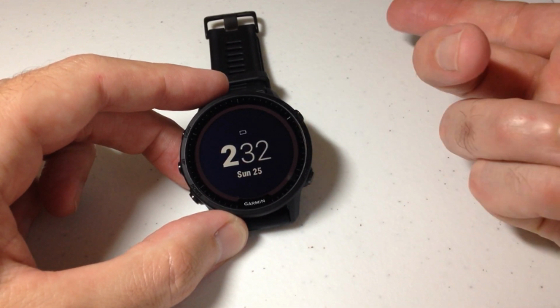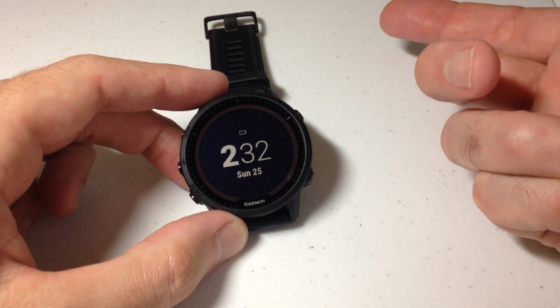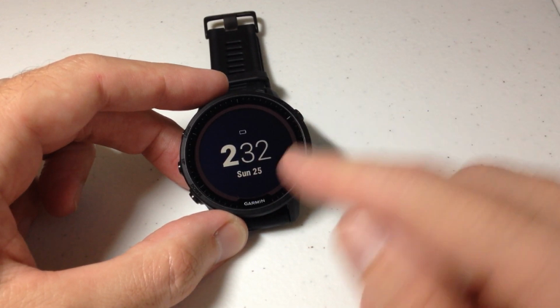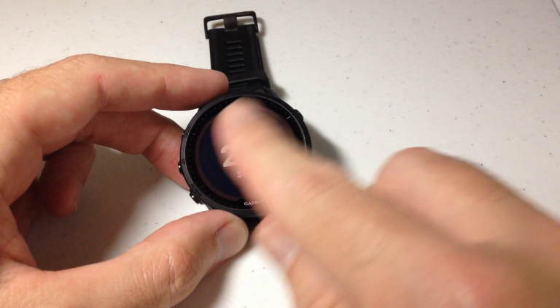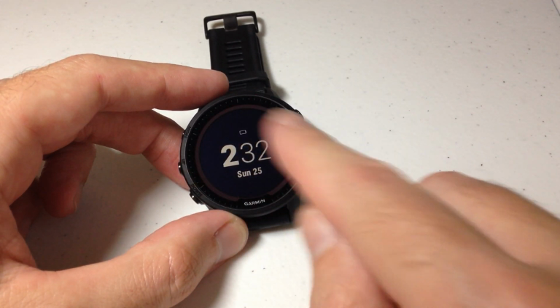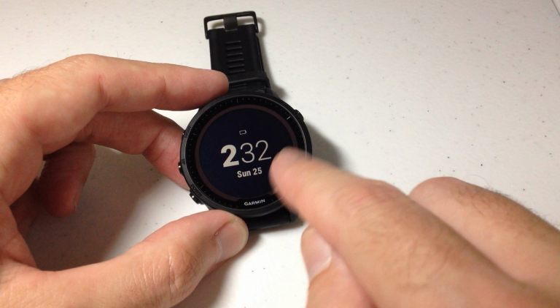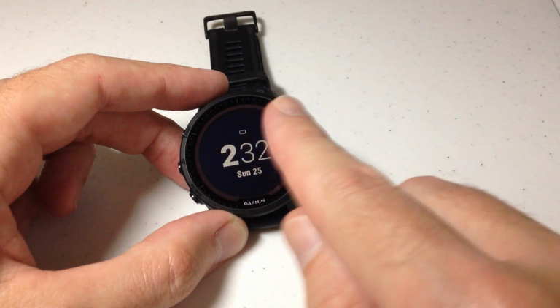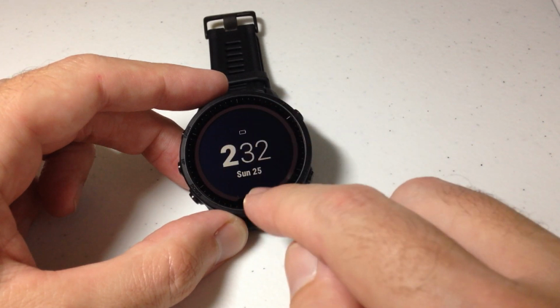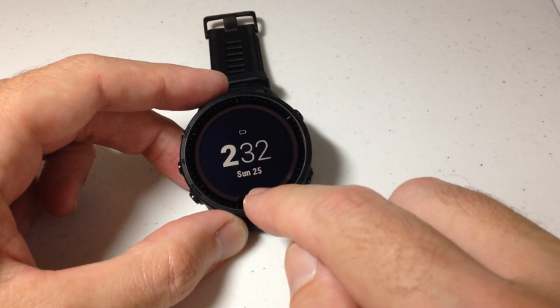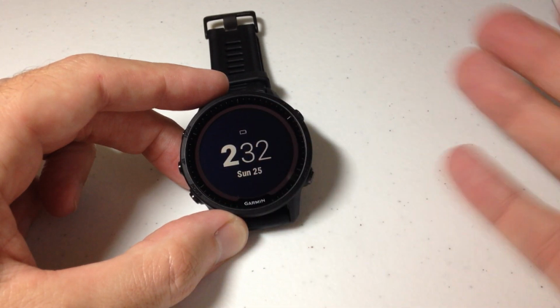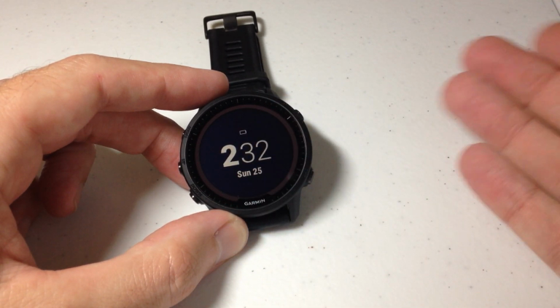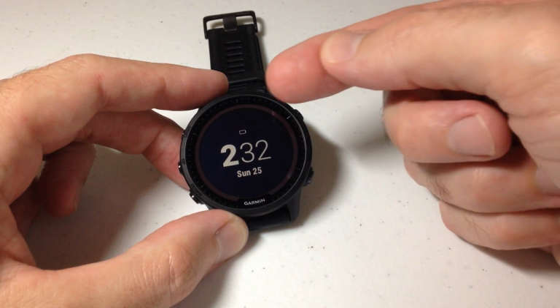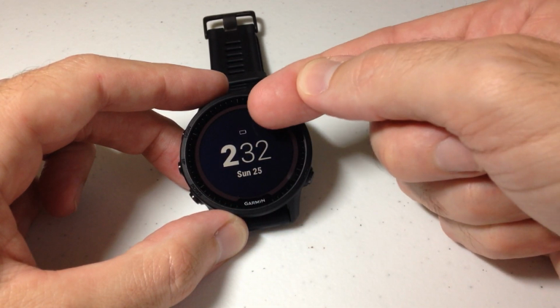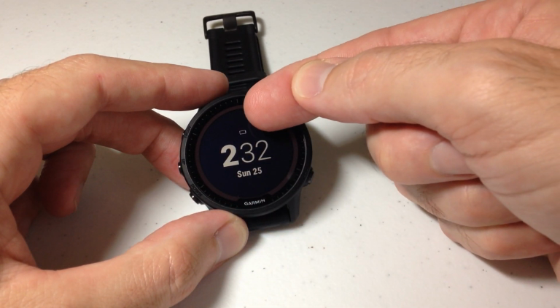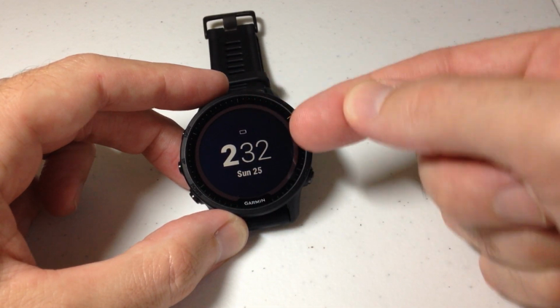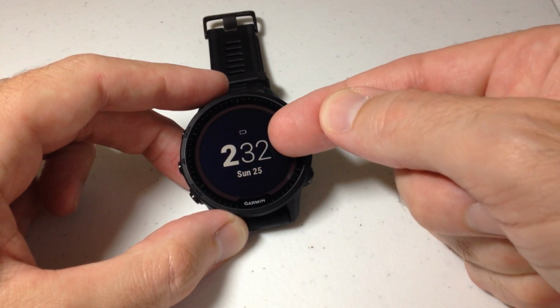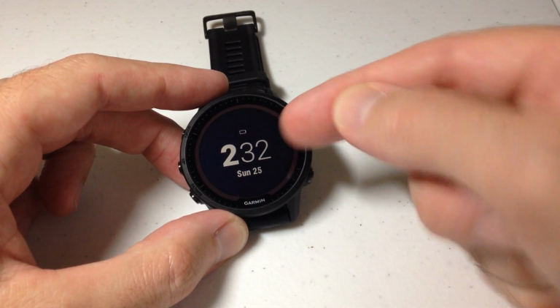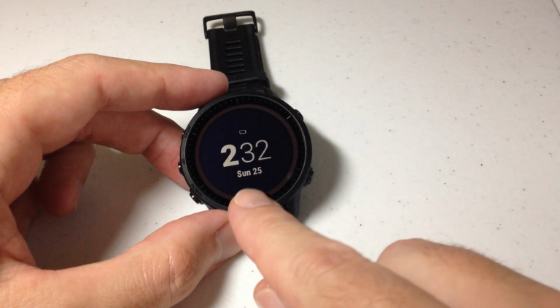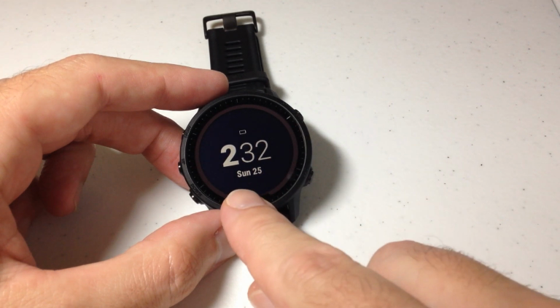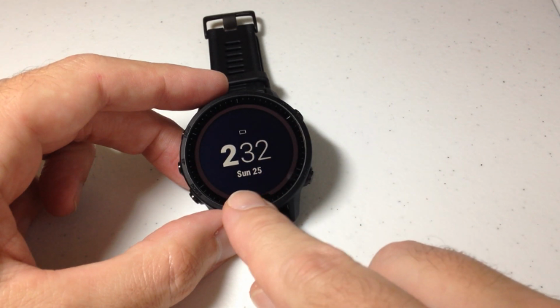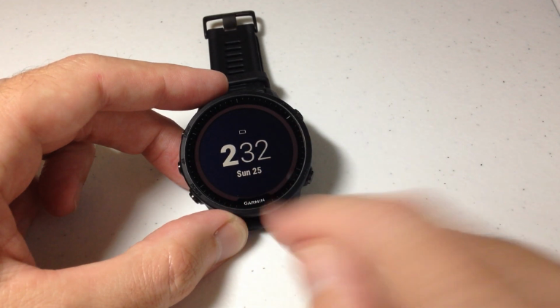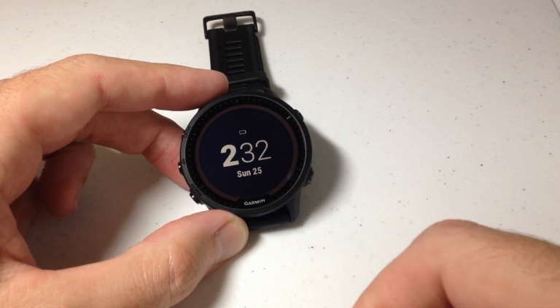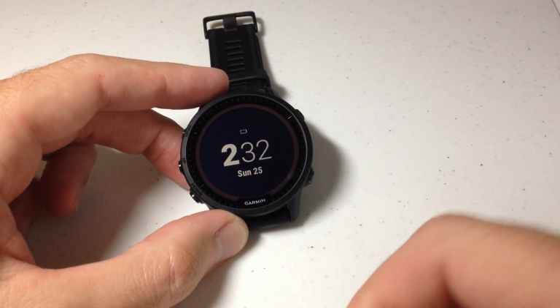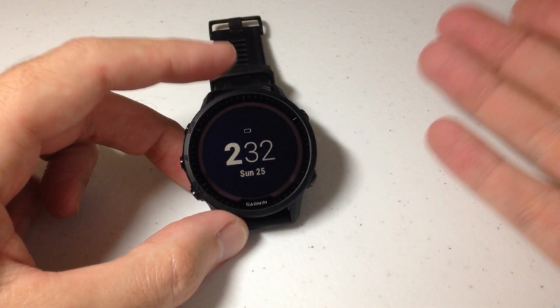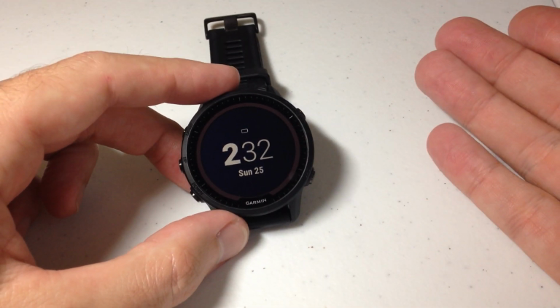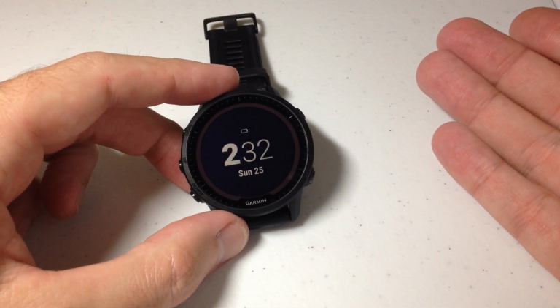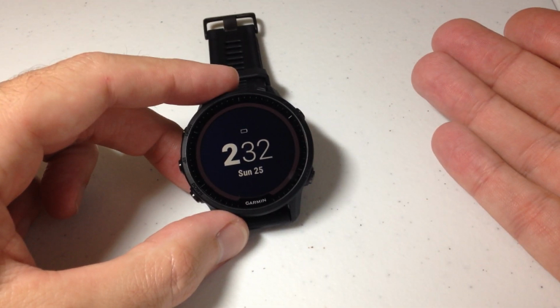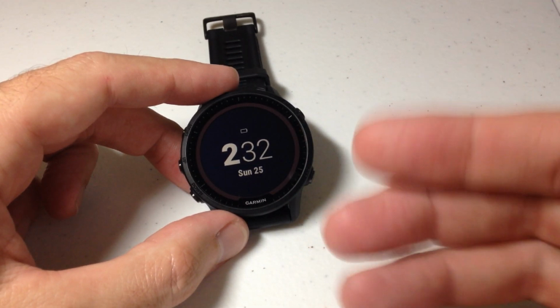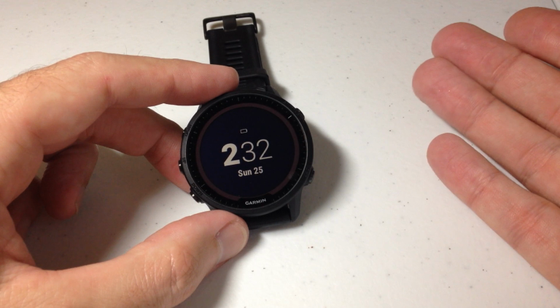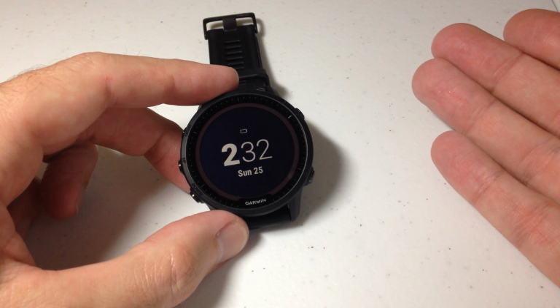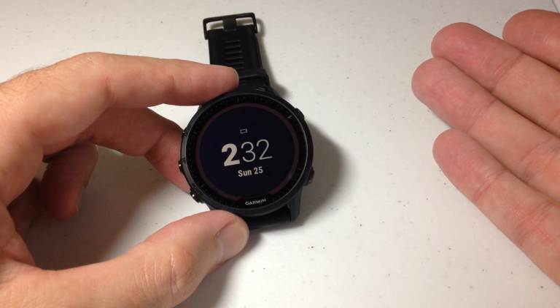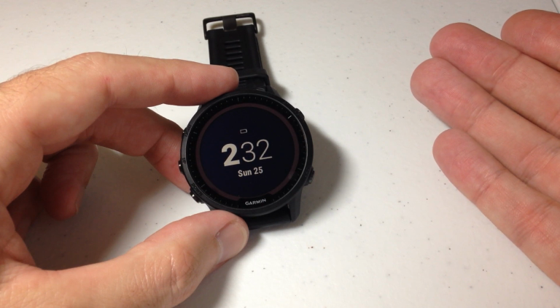You'll notice that once I enabled it, all of those data fields we saw on my watch face are gone. The only thing I have now is my battery, my current time, the day, and date — which might help me make it through the day, but it doesn't show me a whole lot of information.